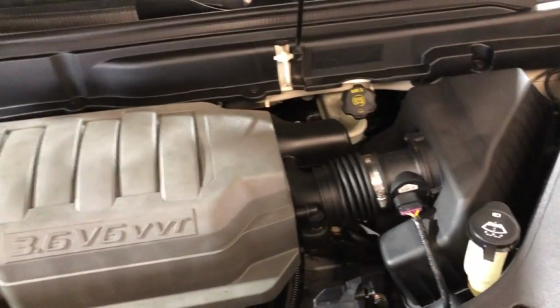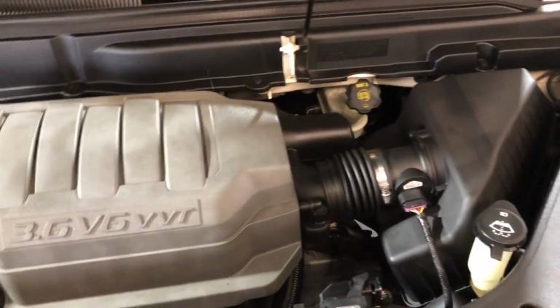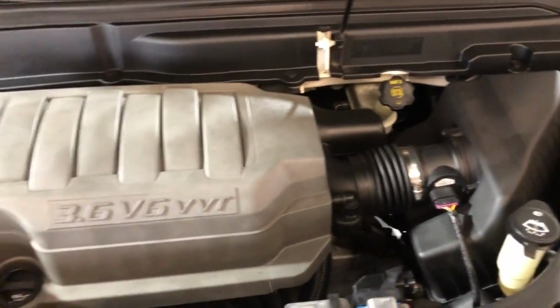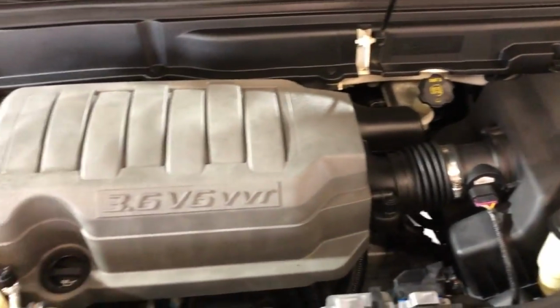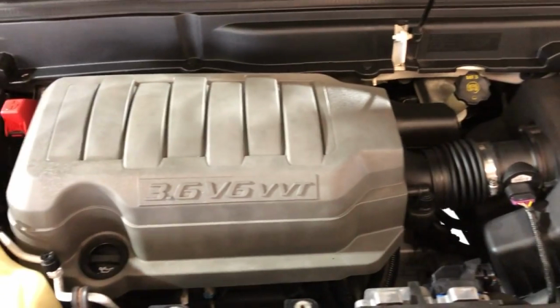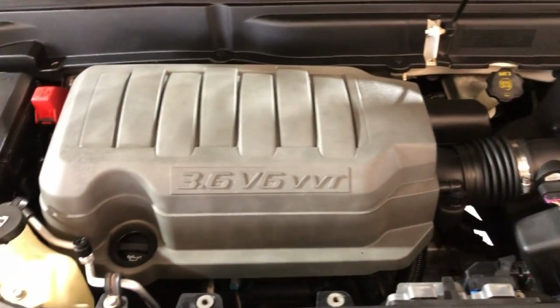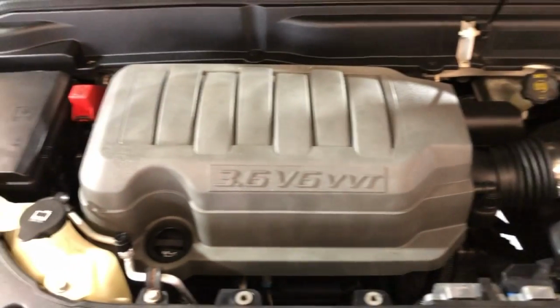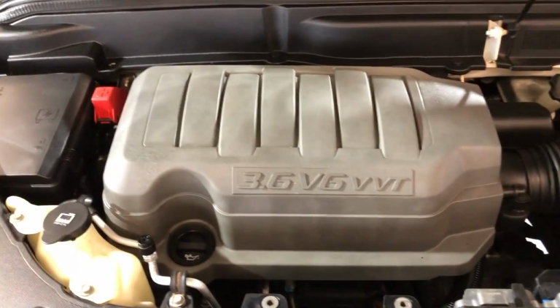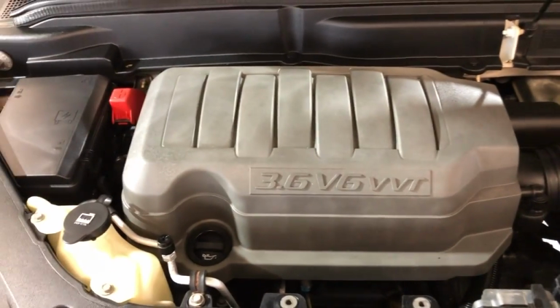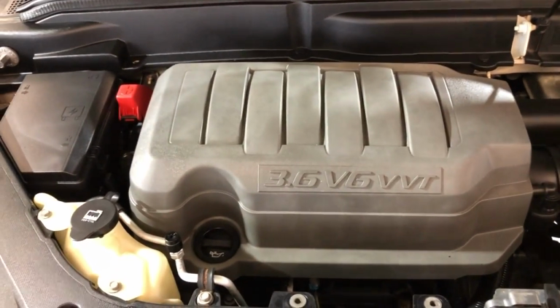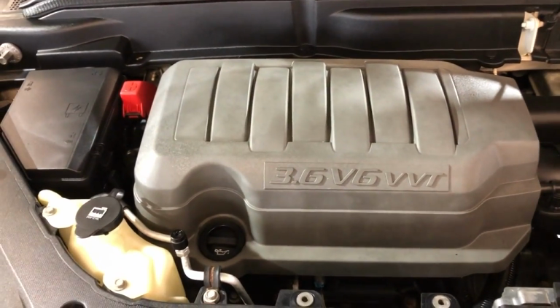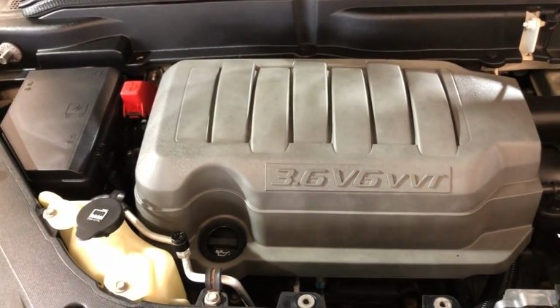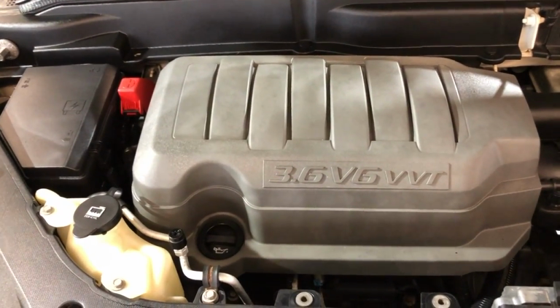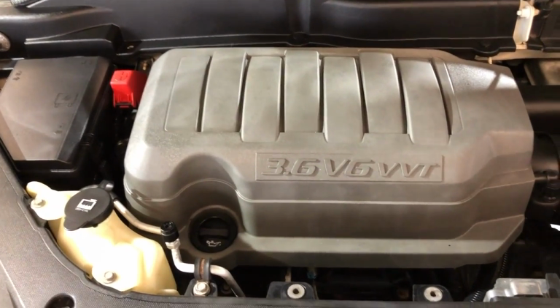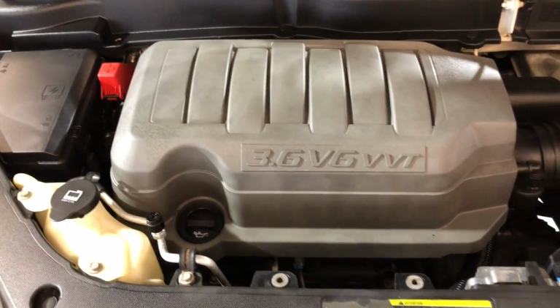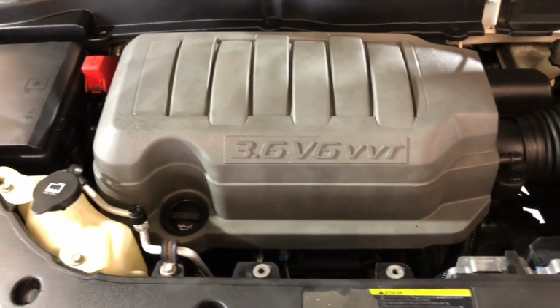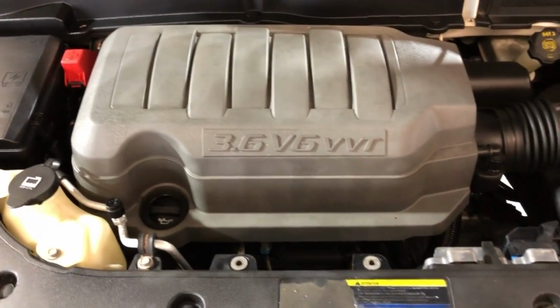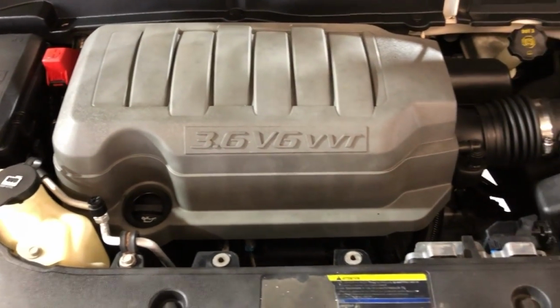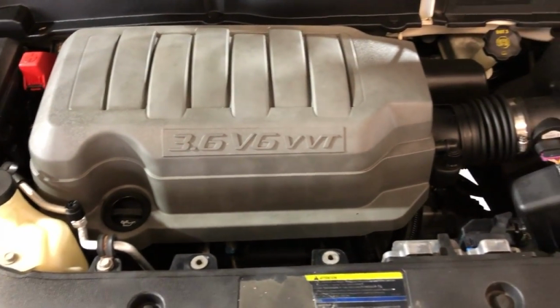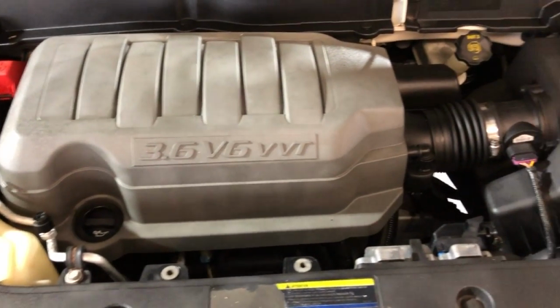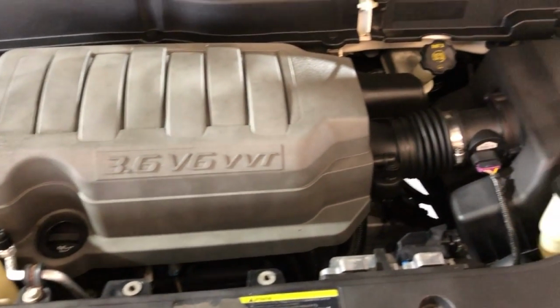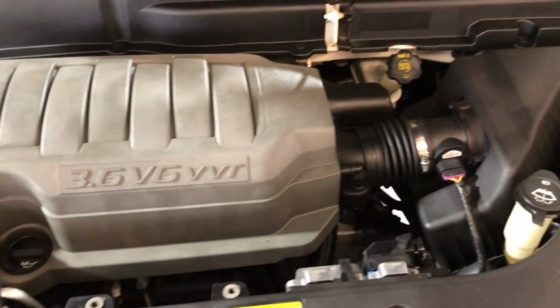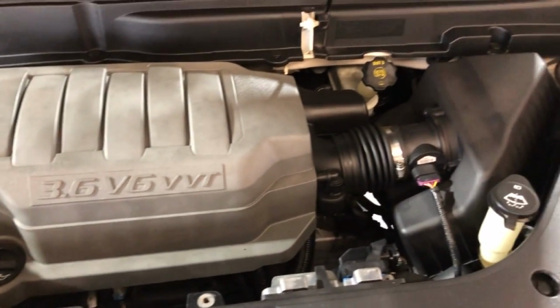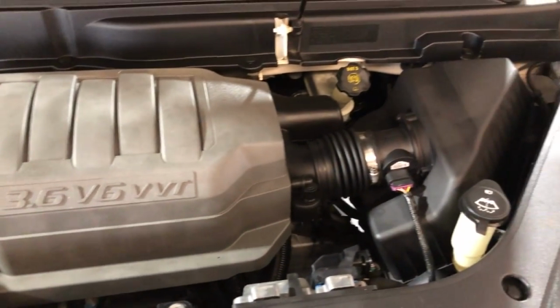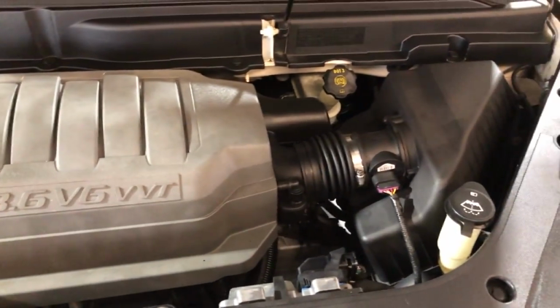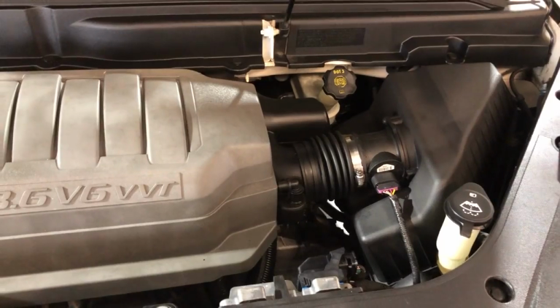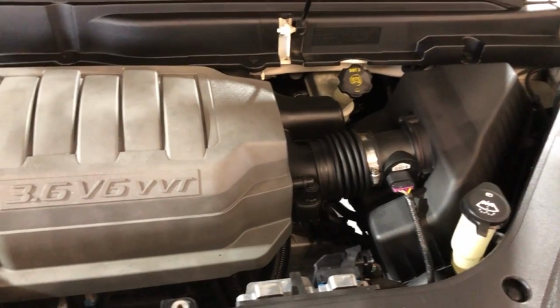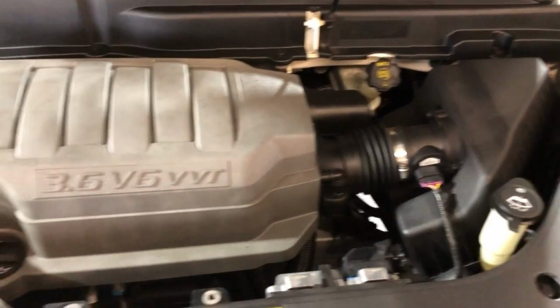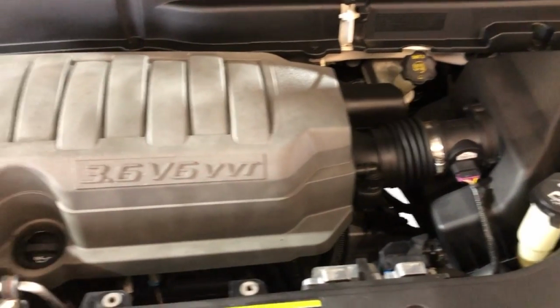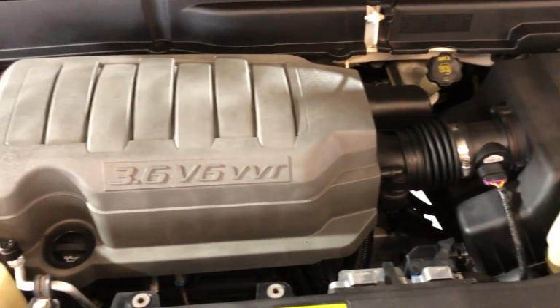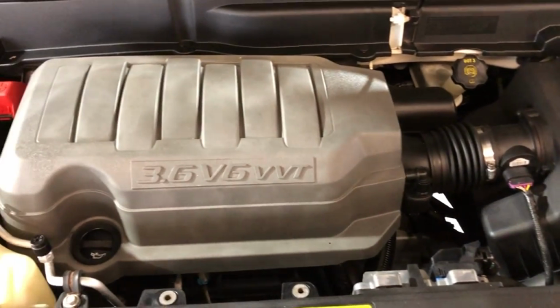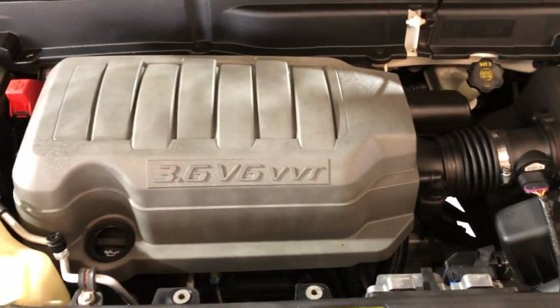V6, 3.6 liter engine, 4x4 — nice and clean 2008 GMC Acadia SLT.